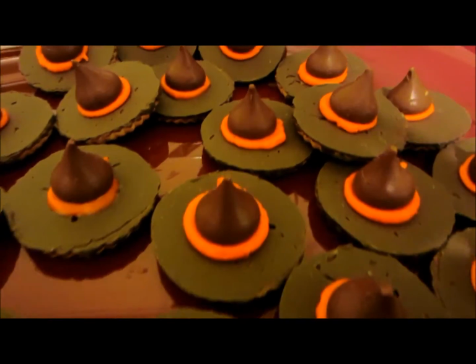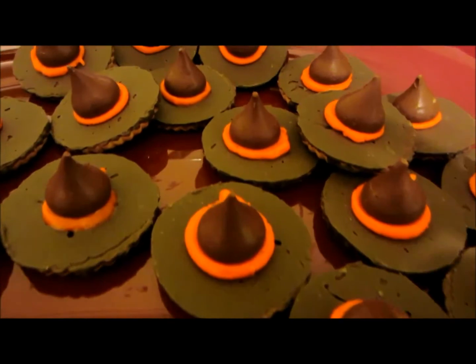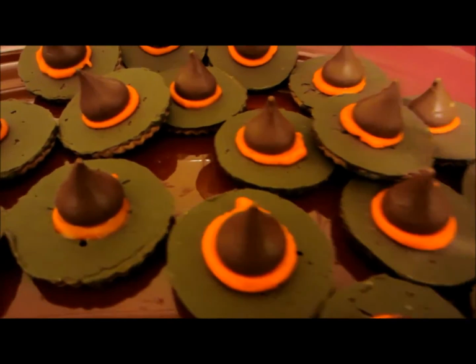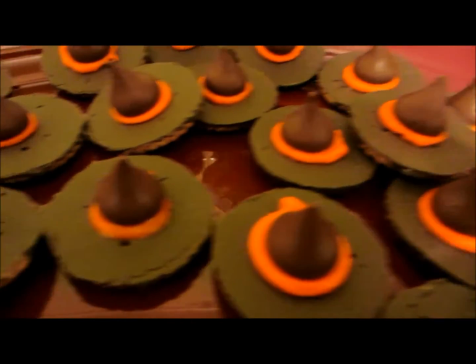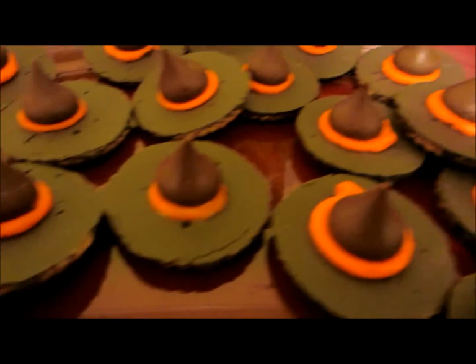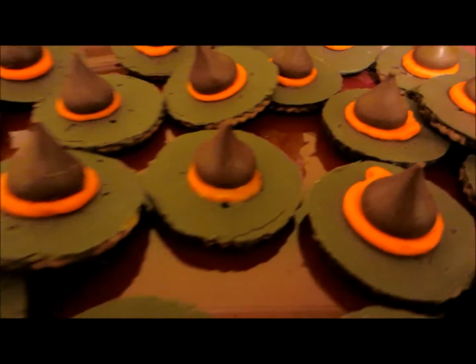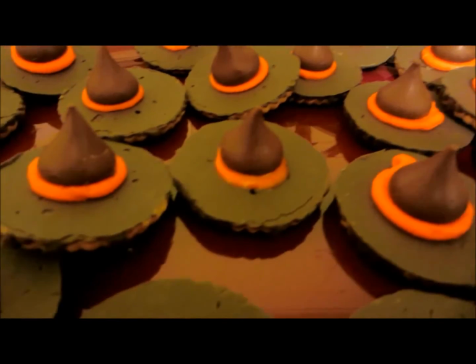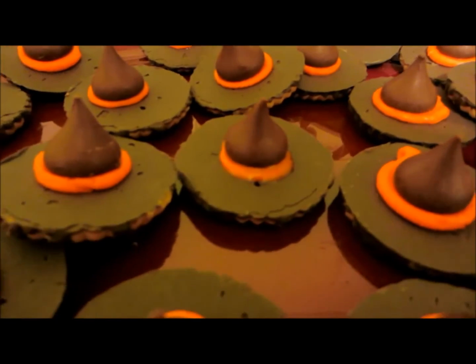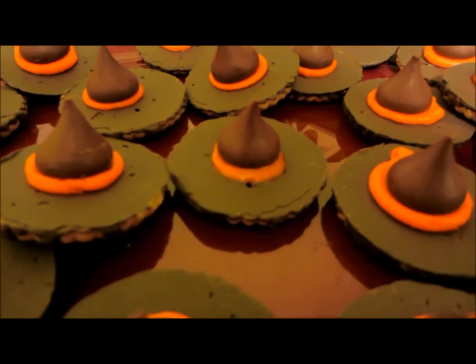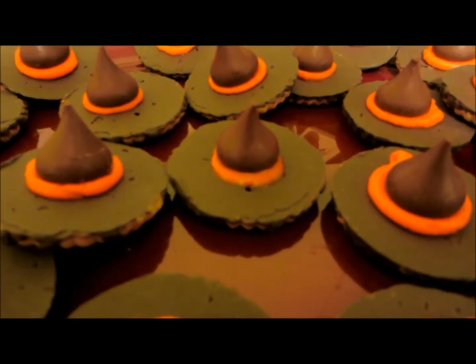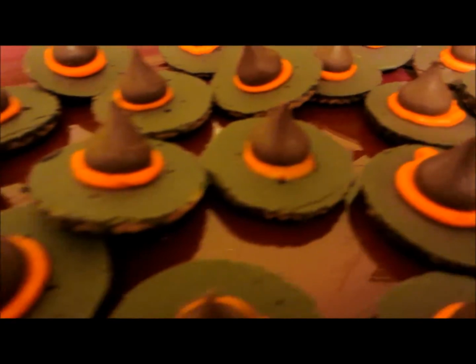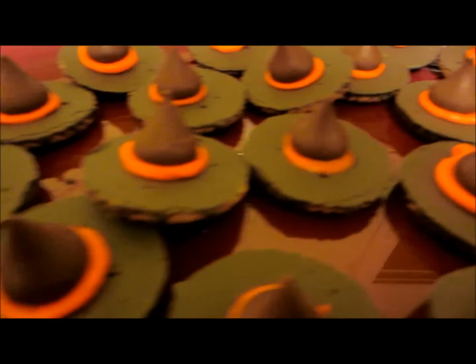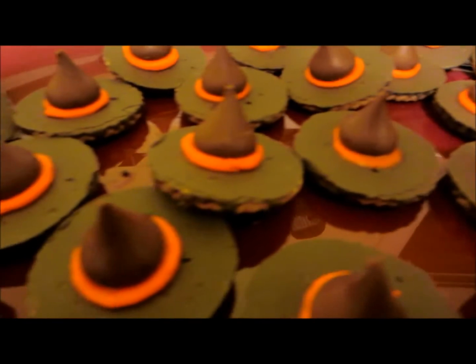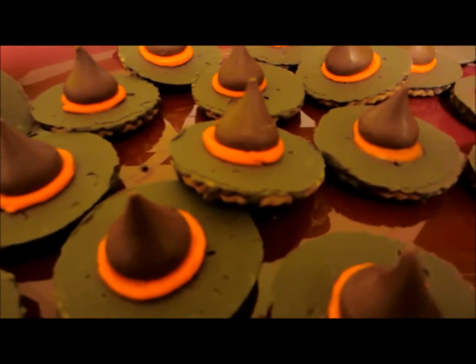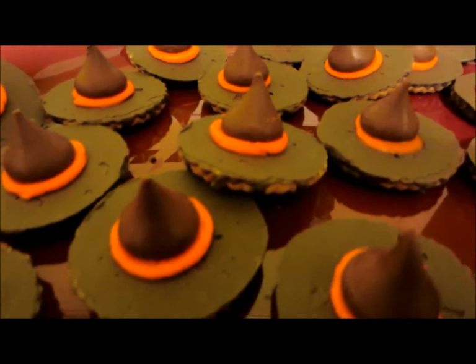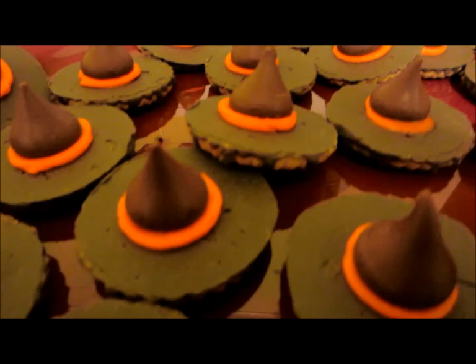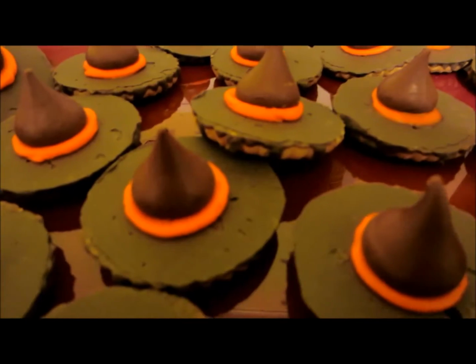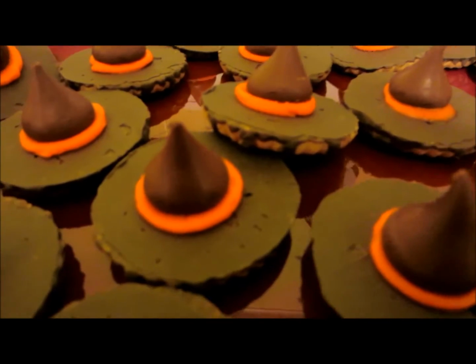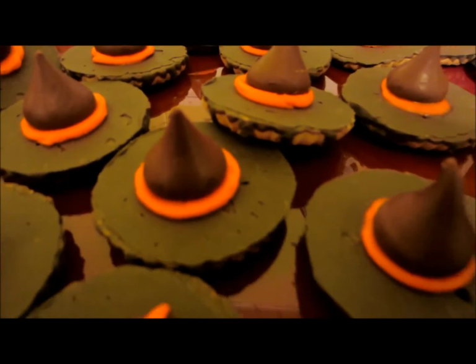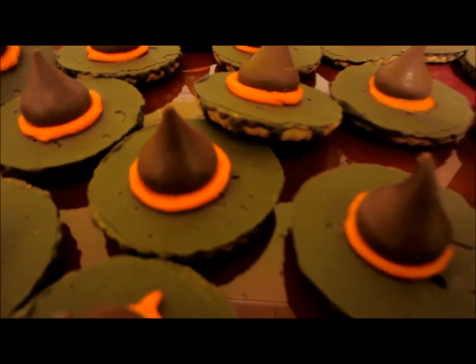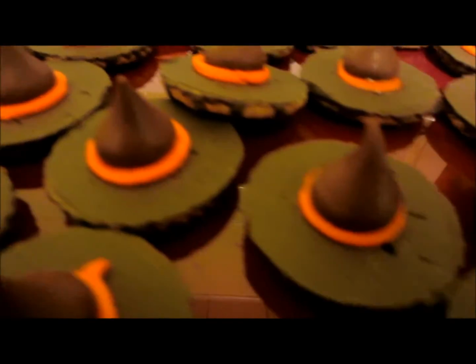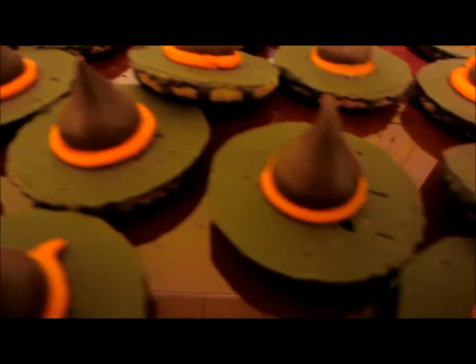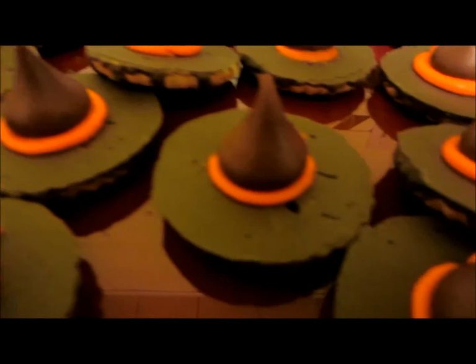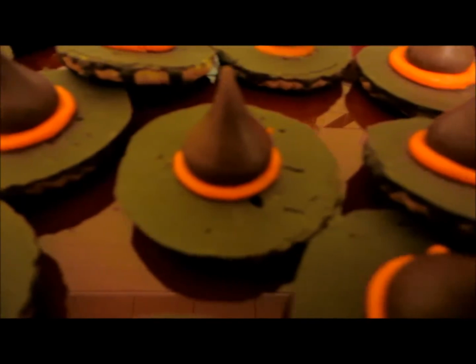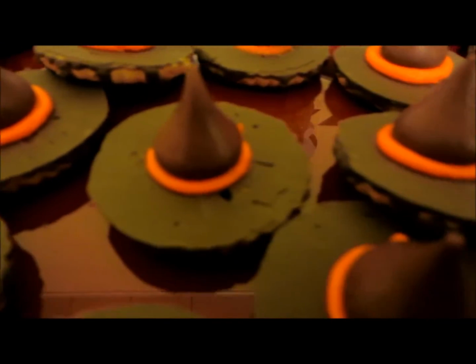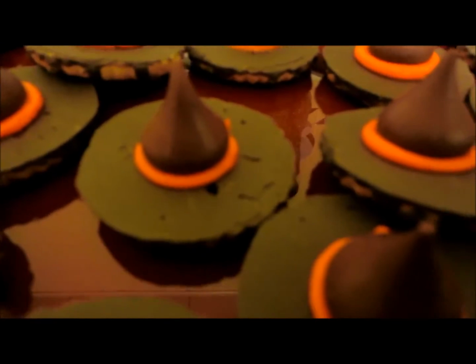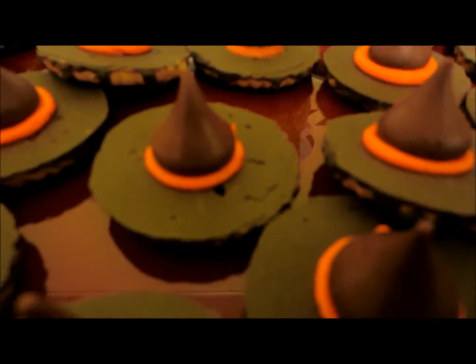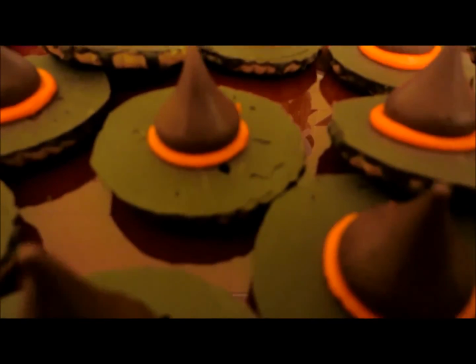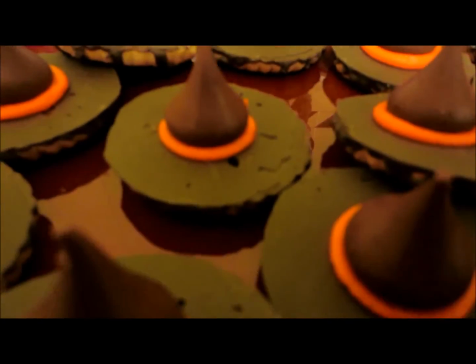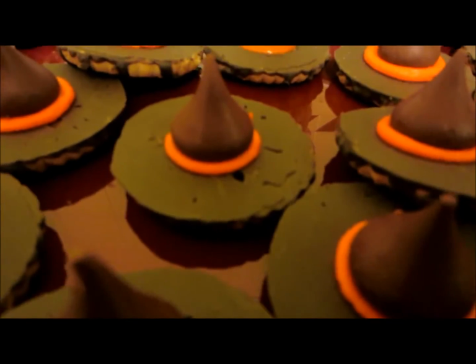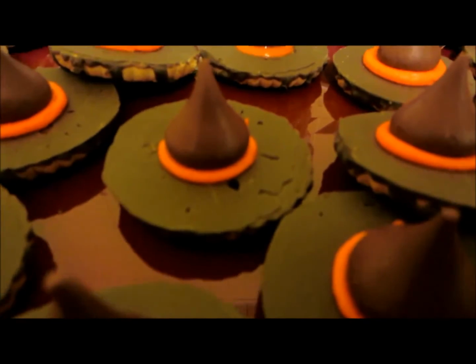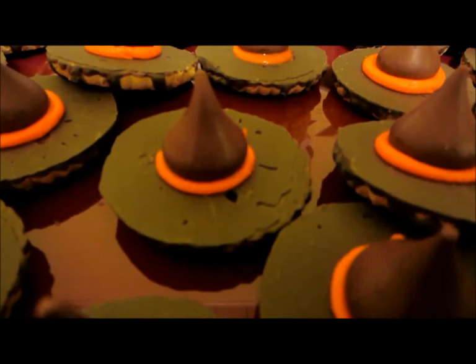Look, our Little Witch Hat cookies! Can you believe it? Tell me you have to see that's a Little Witch Hat.